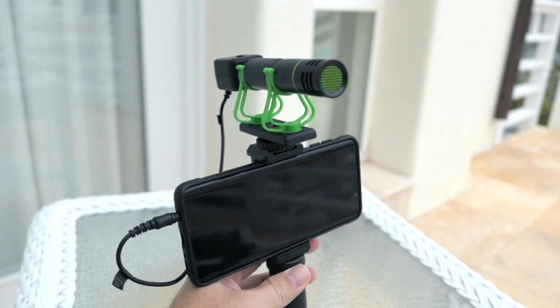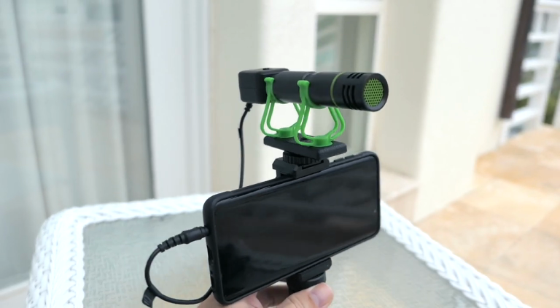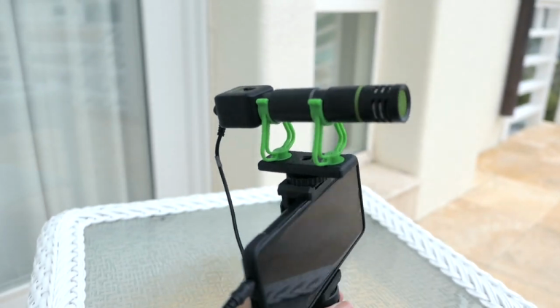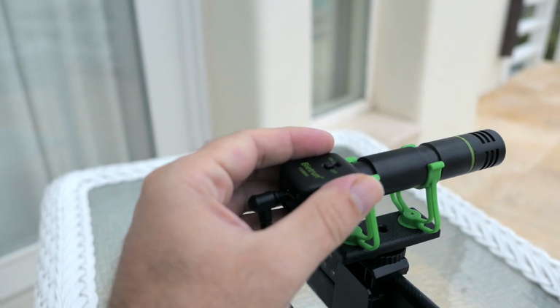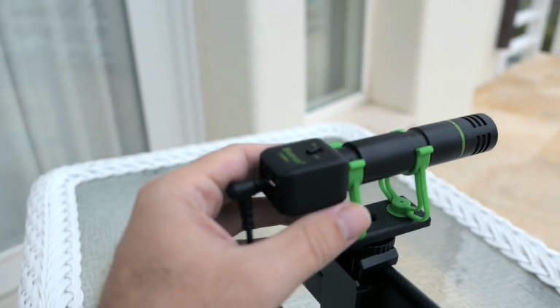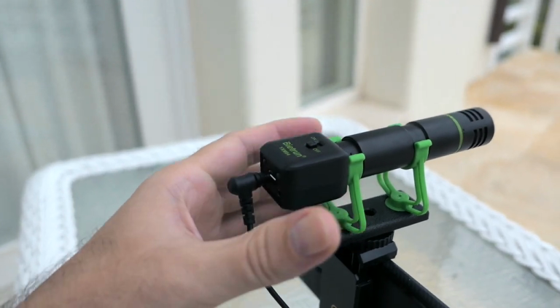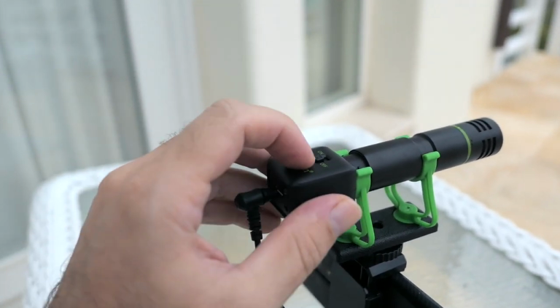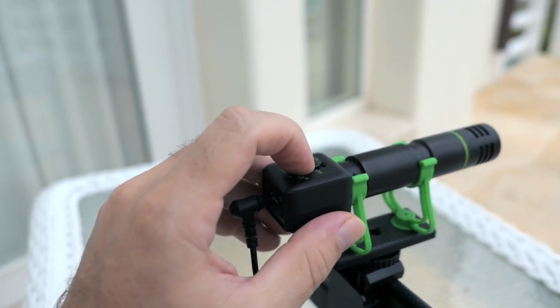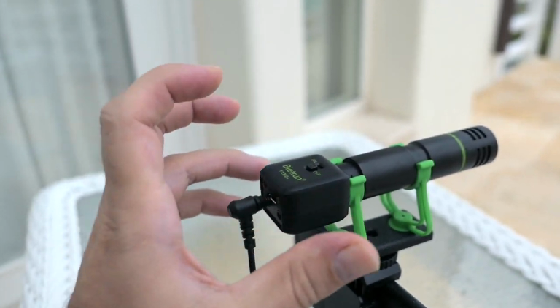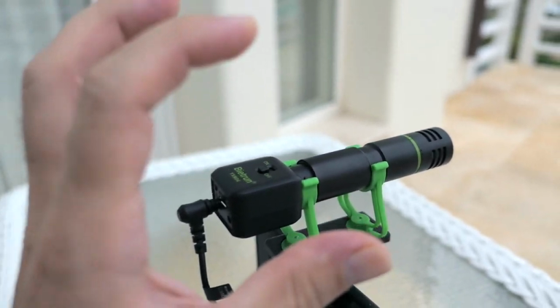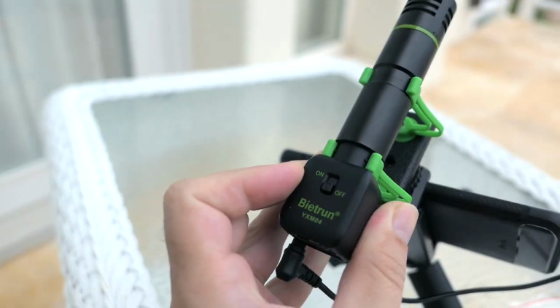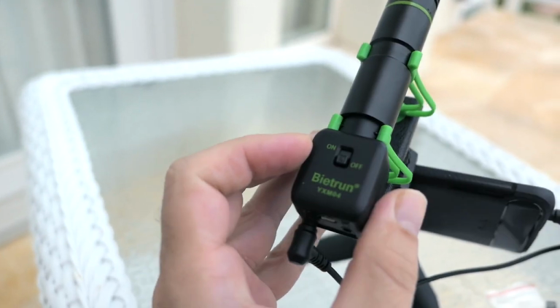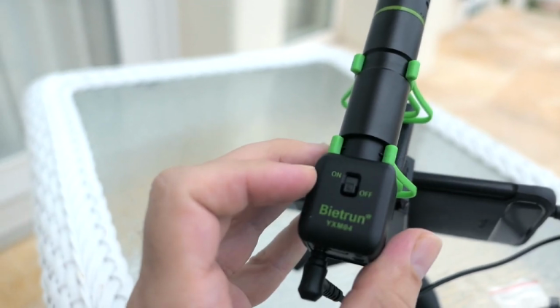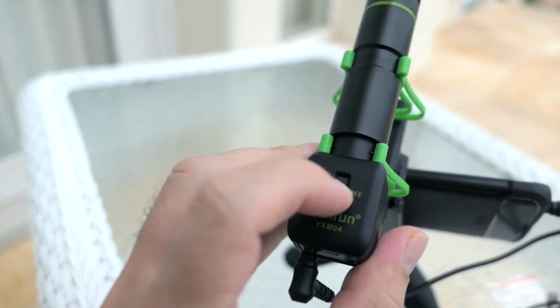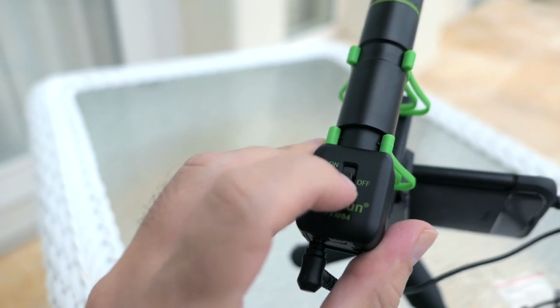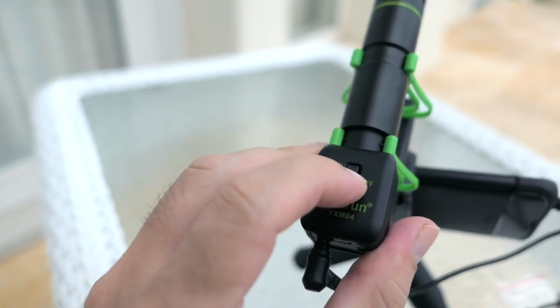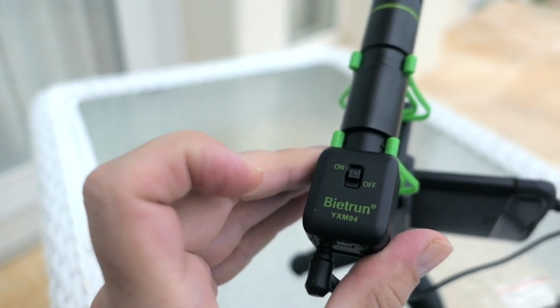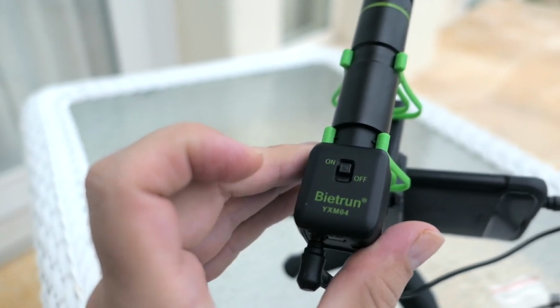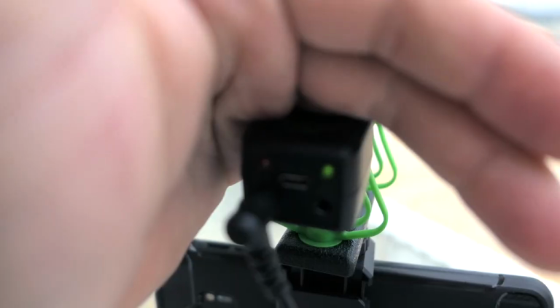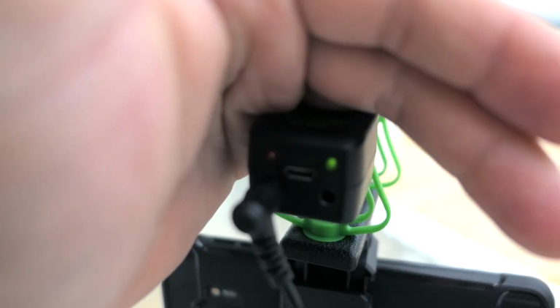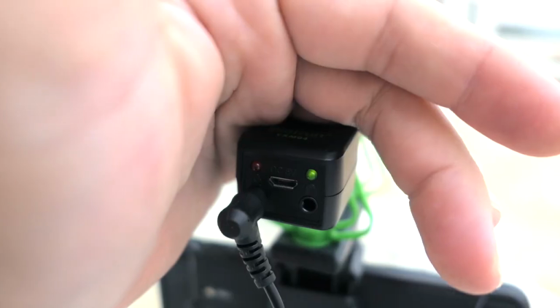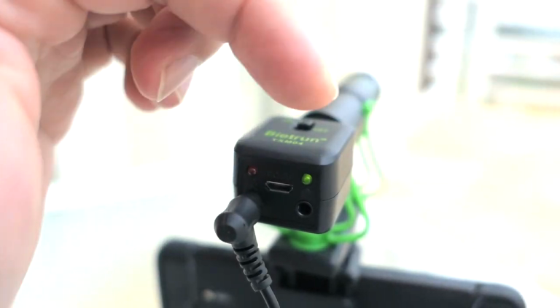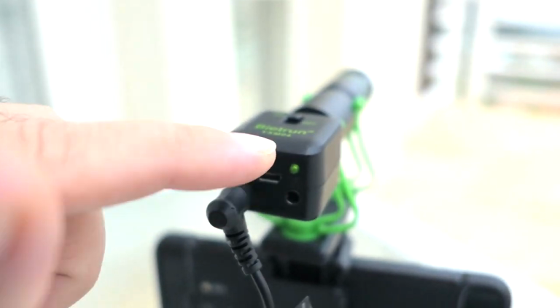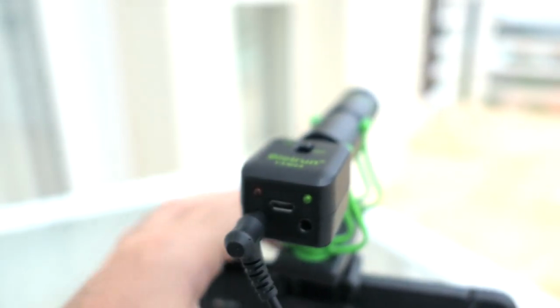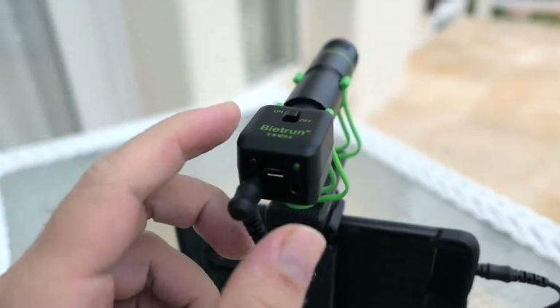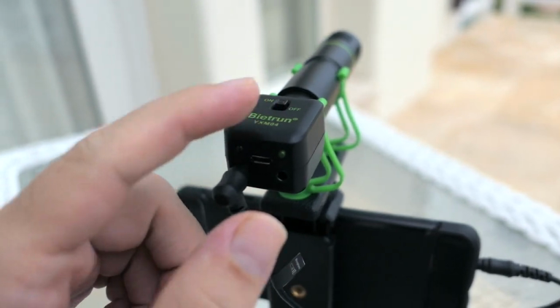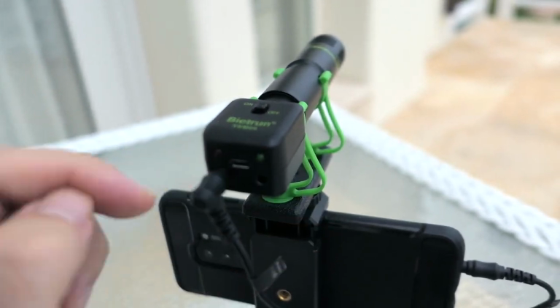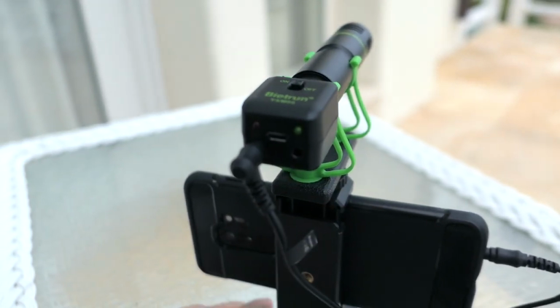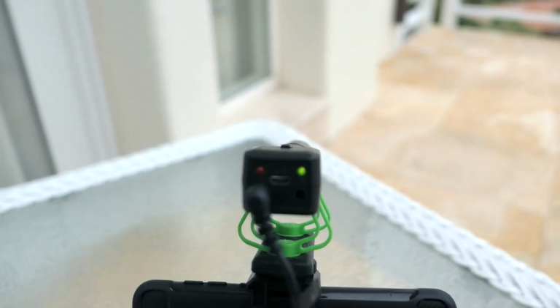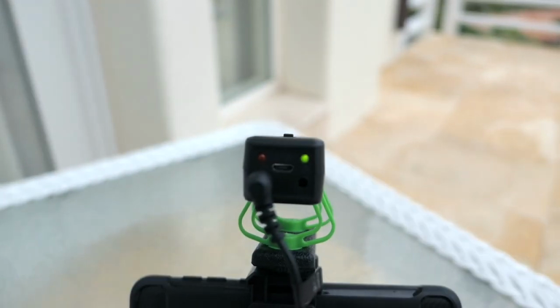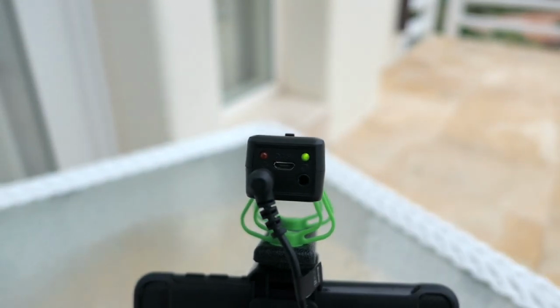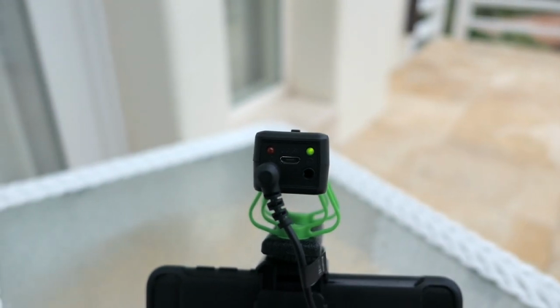This microphone has its own power so you have to turn it on before it works. That's done with the on/off switch up here — toggle that to on and you should see the green light that lights up right there. It's a little hard to see at an angle, but if you look straight at it you can easily see it.